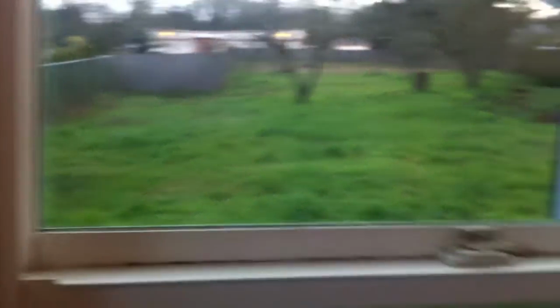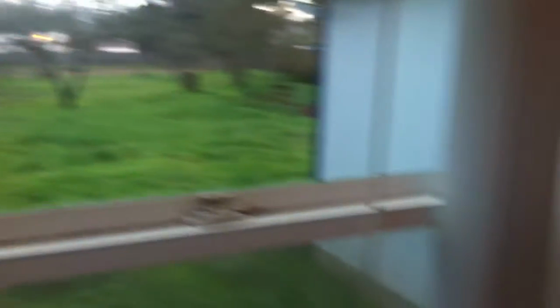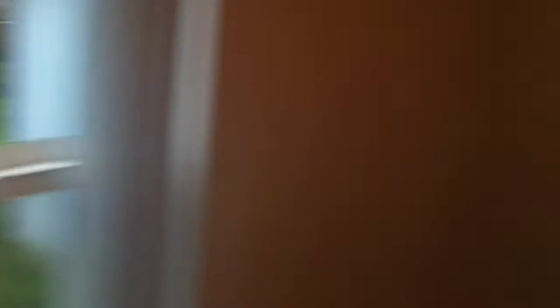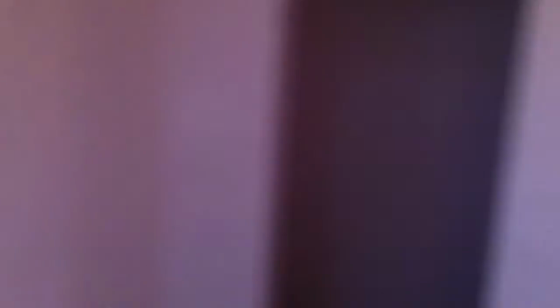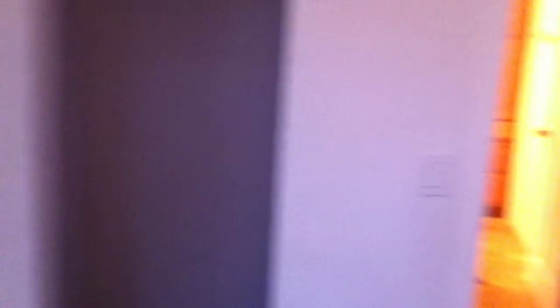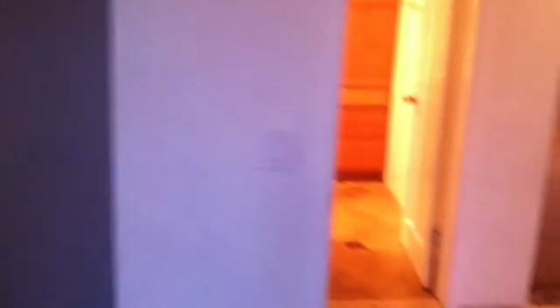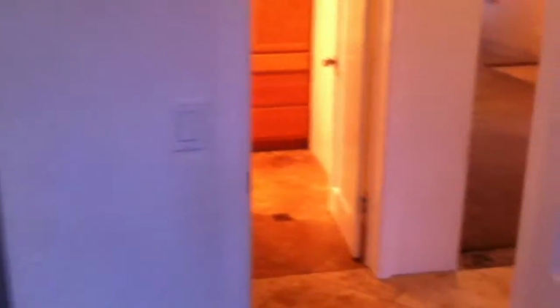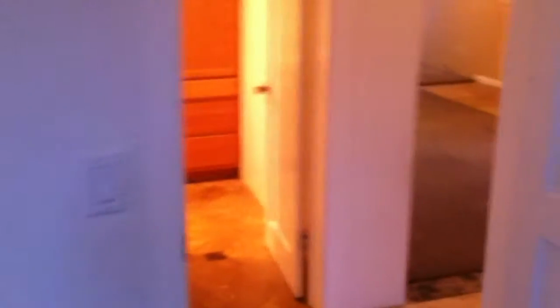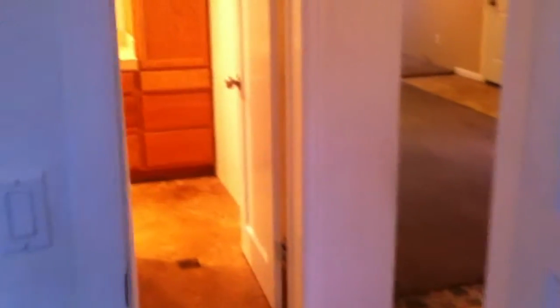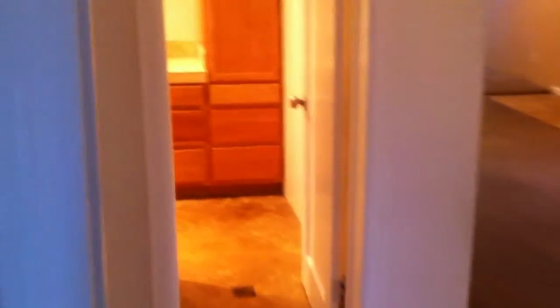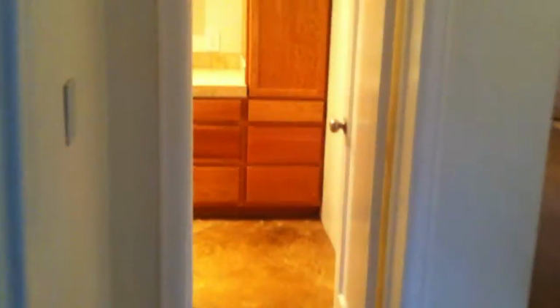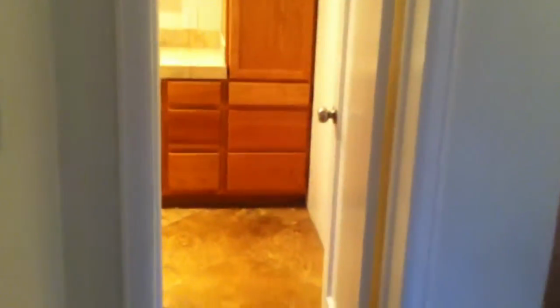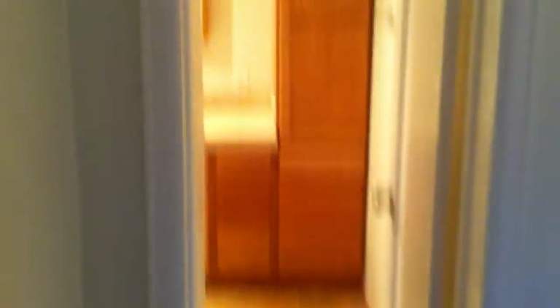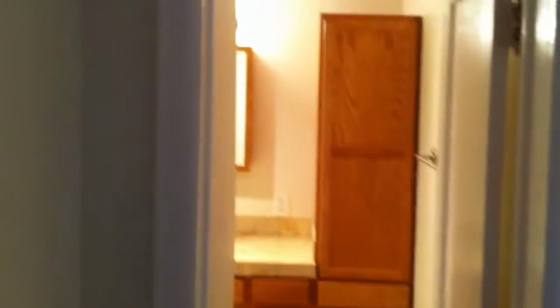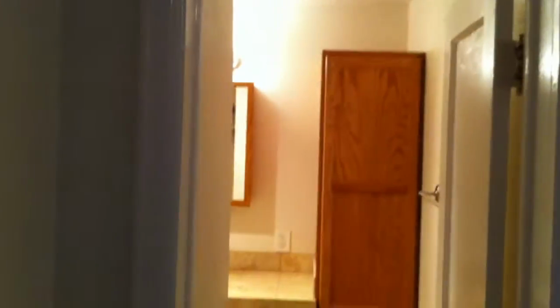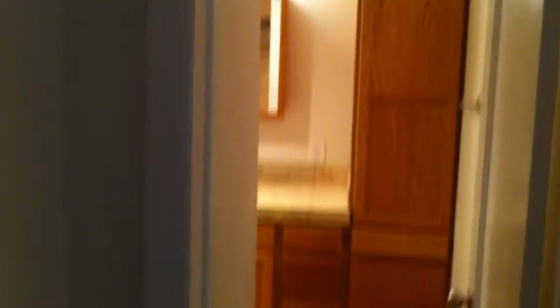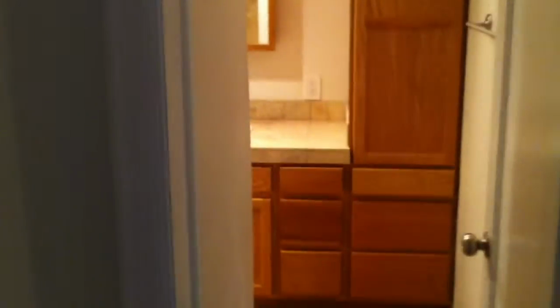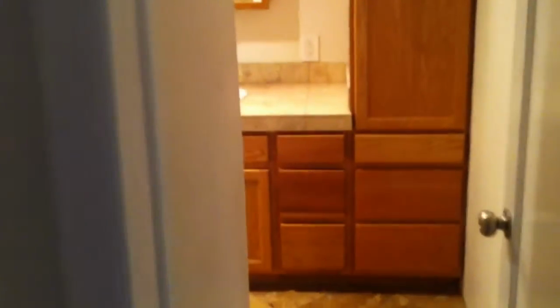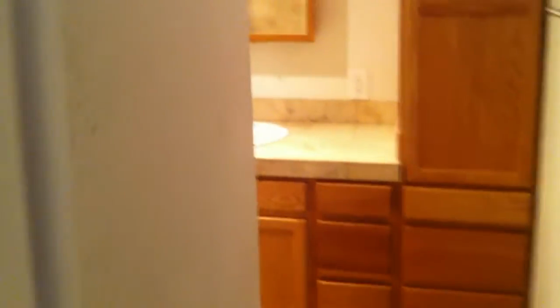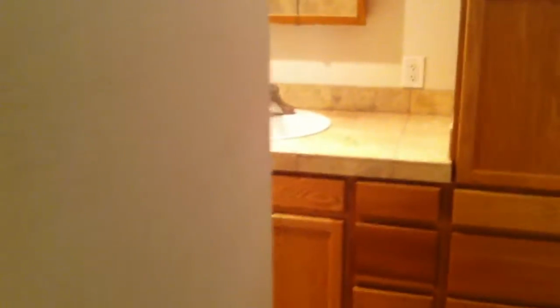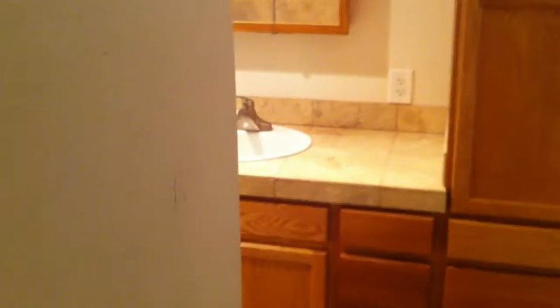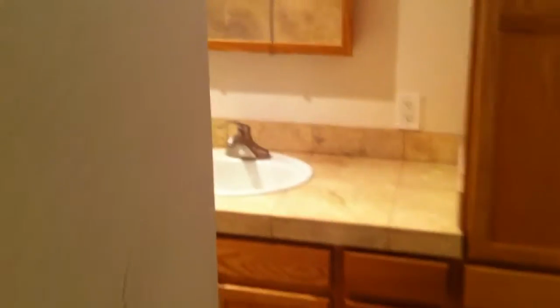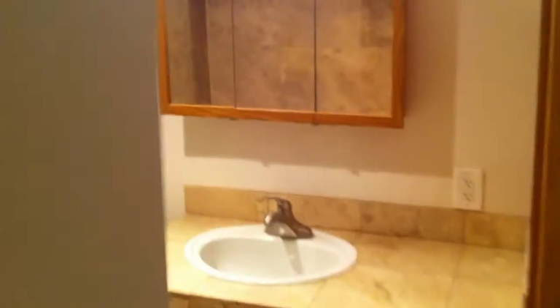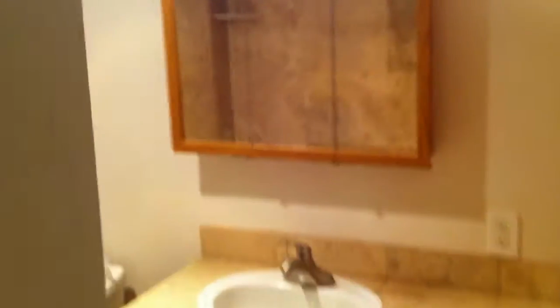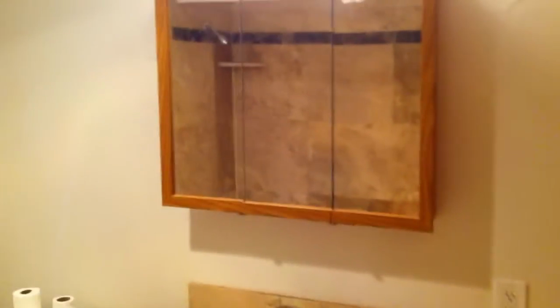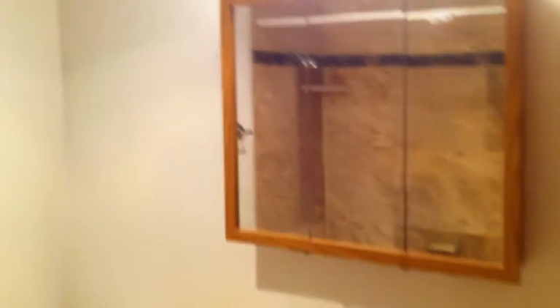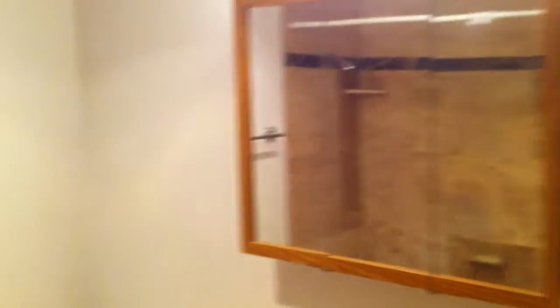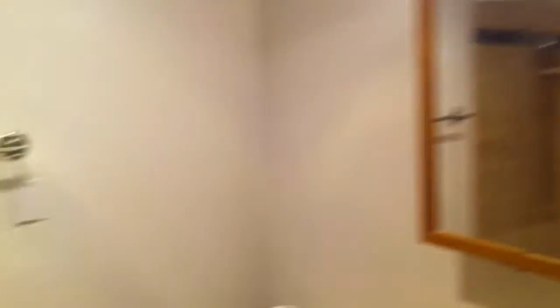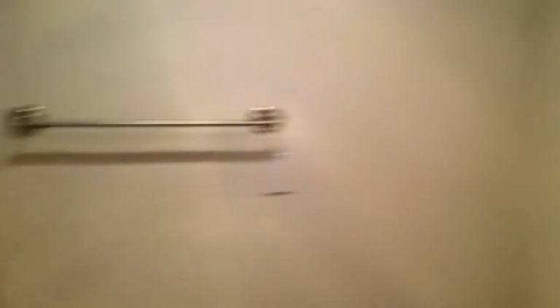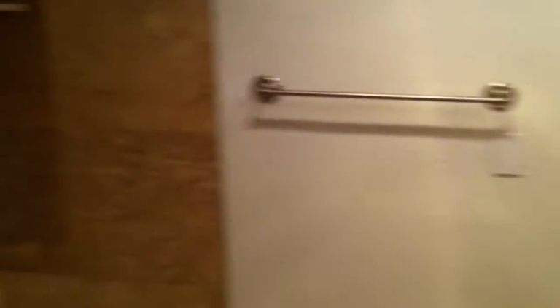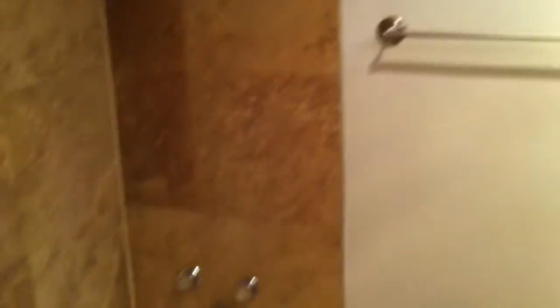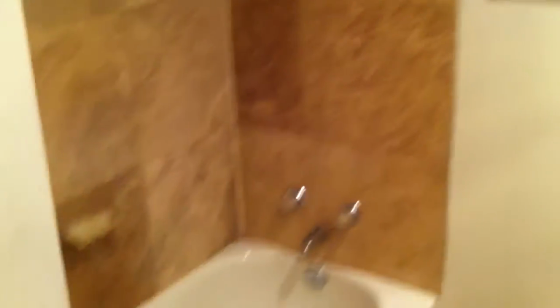Also on this end of the house is the bathroom, and there's the shower.